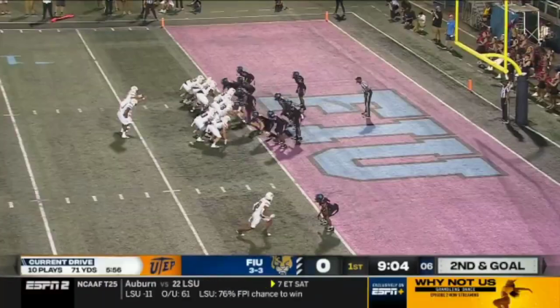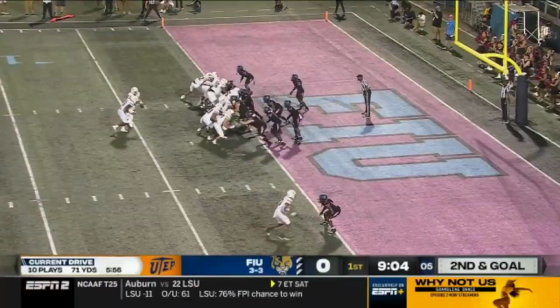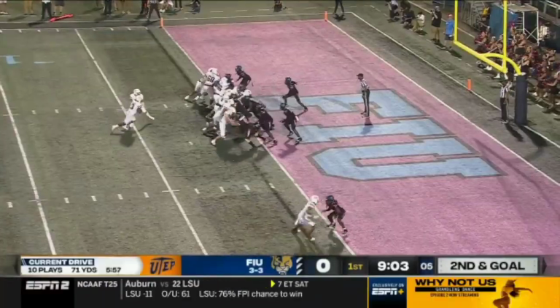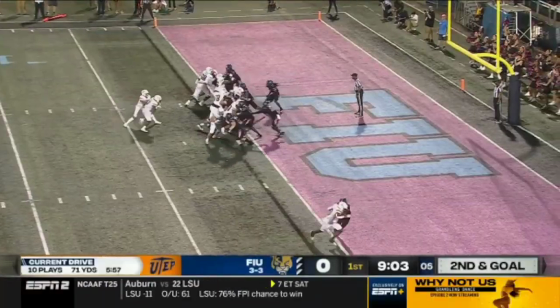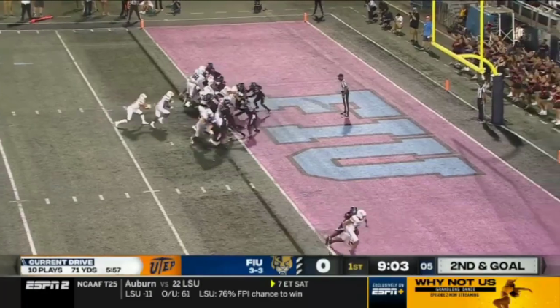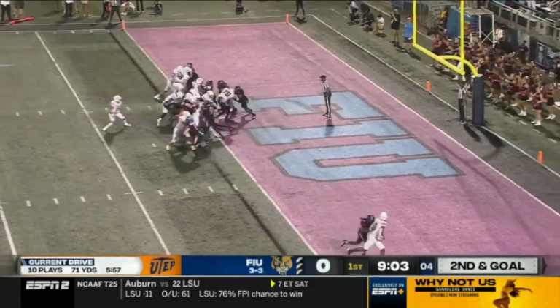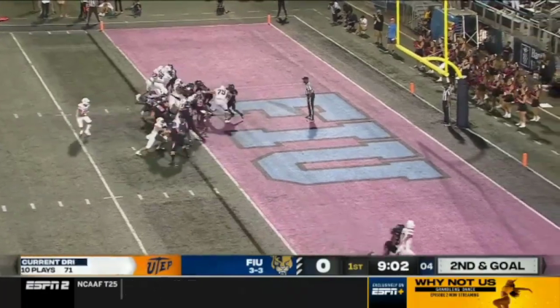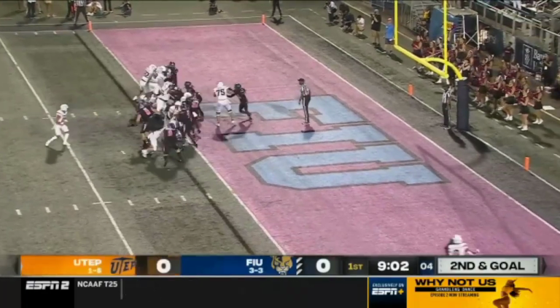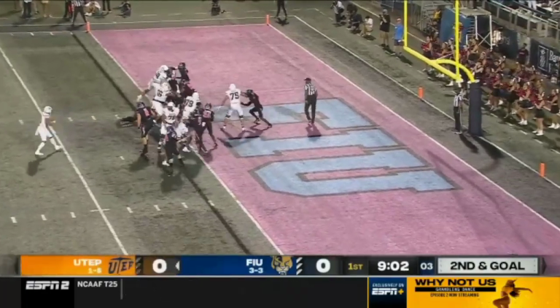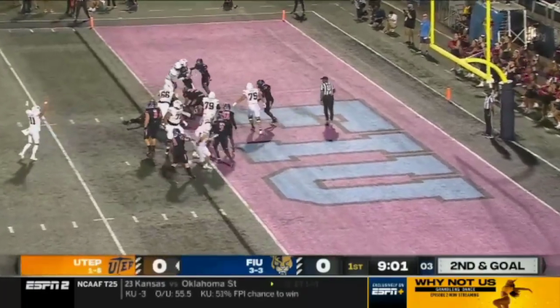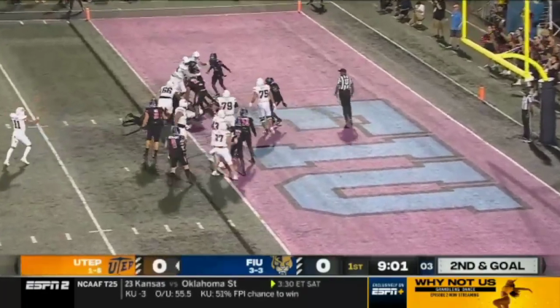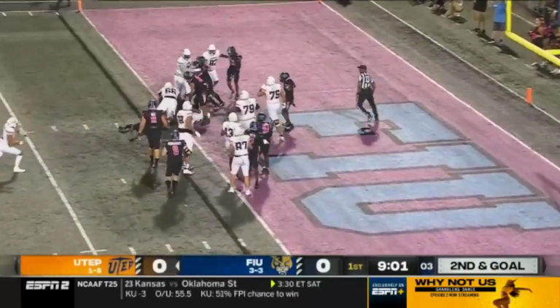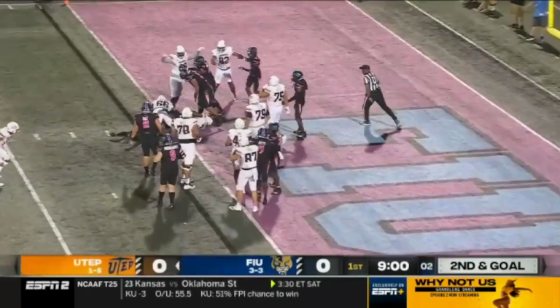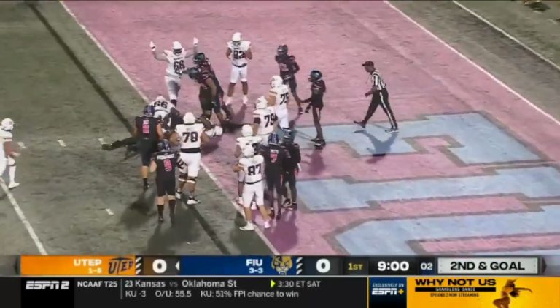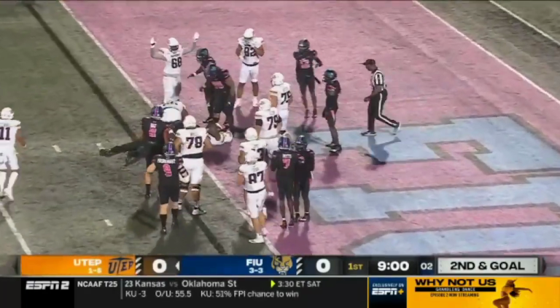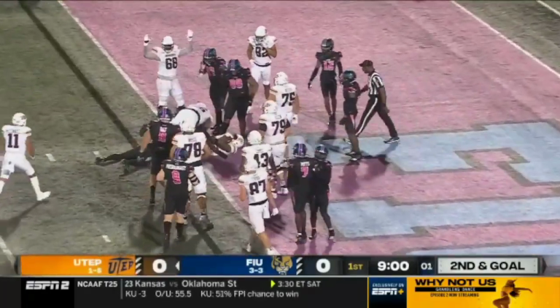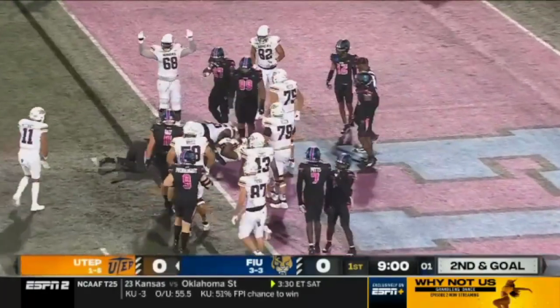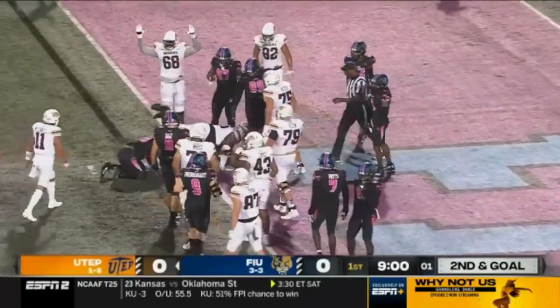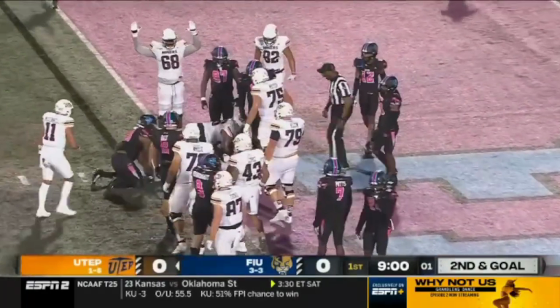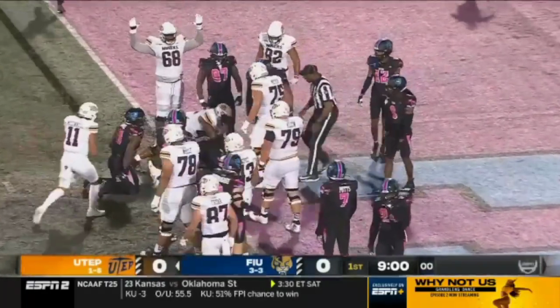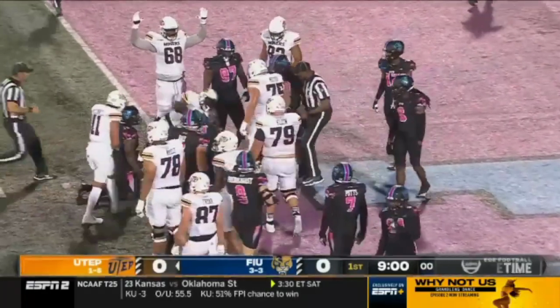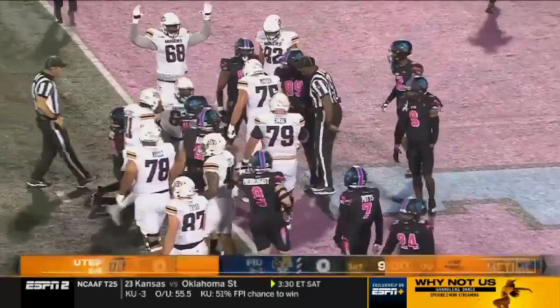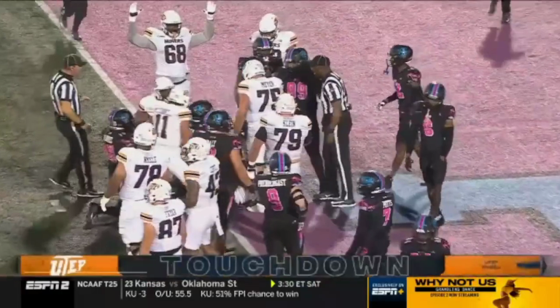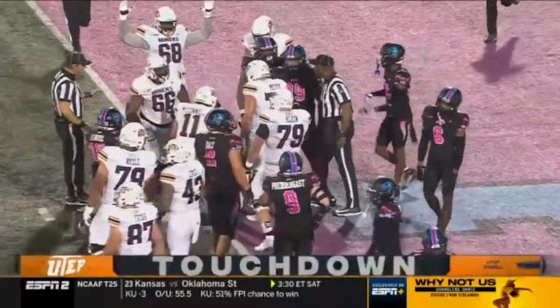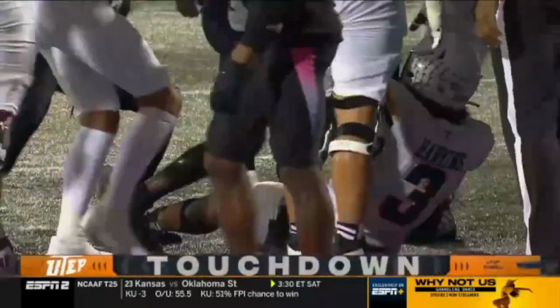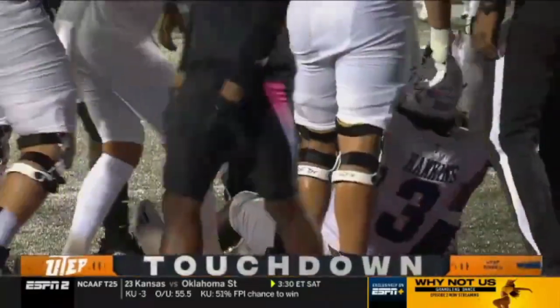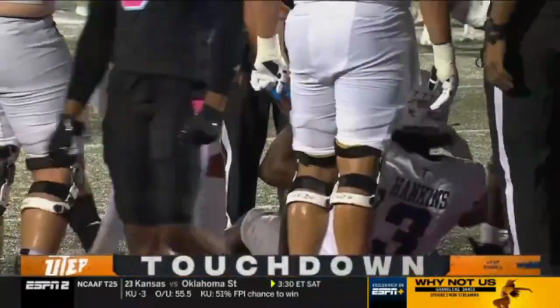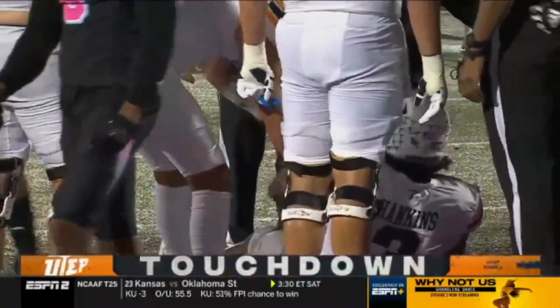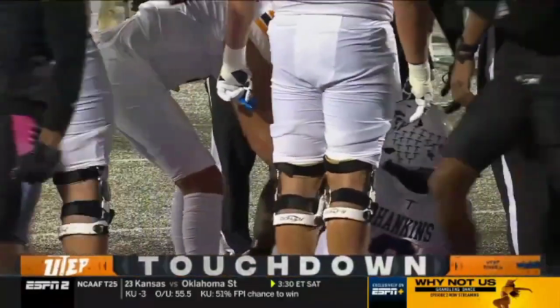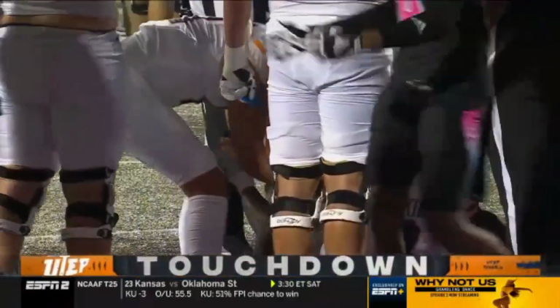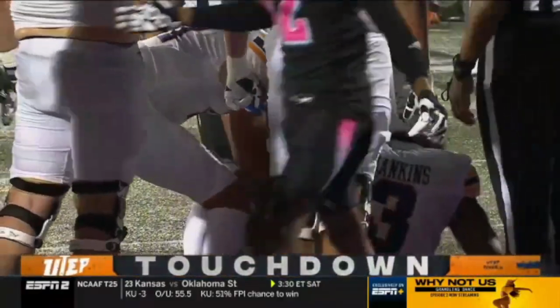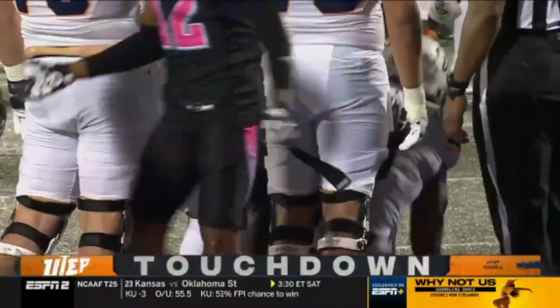On the next play — Hankins got it! Touchdown! UTEP's on the board first here in Miami on a one-yard run.